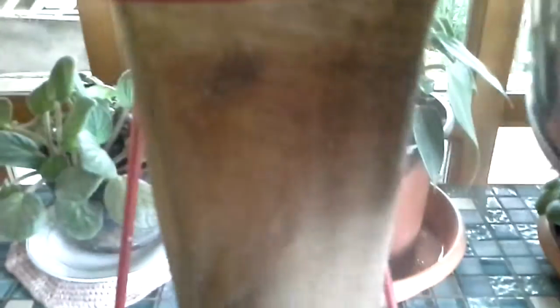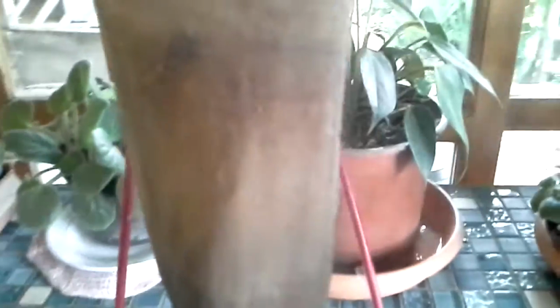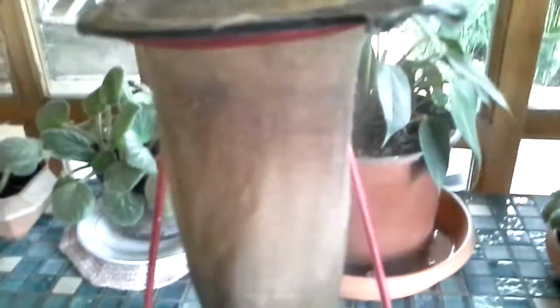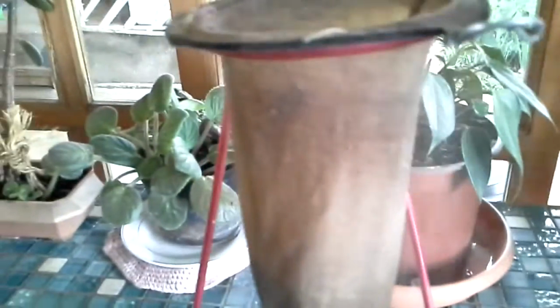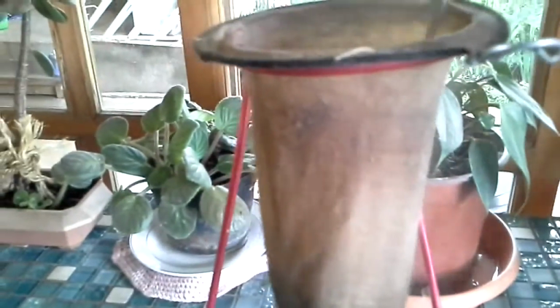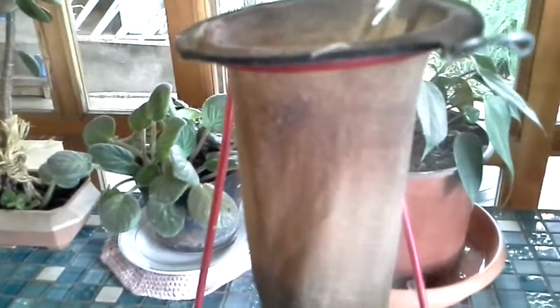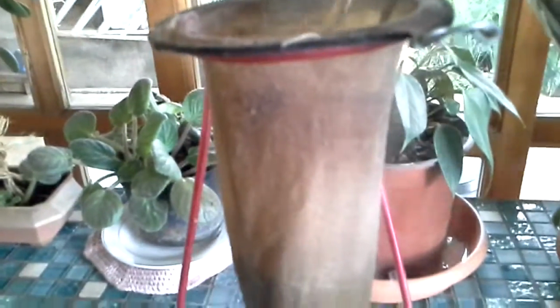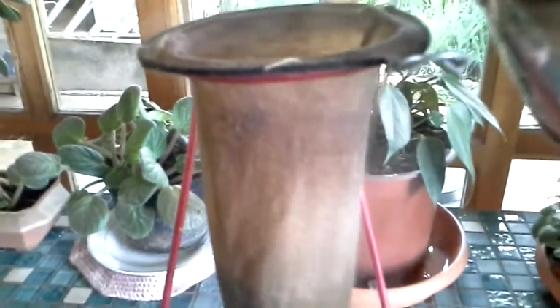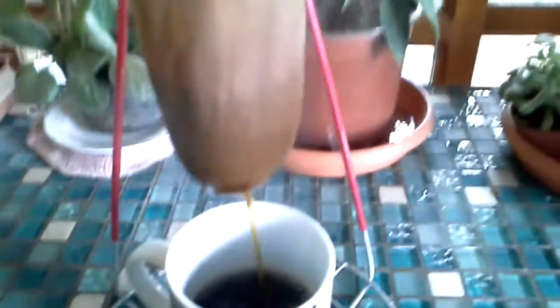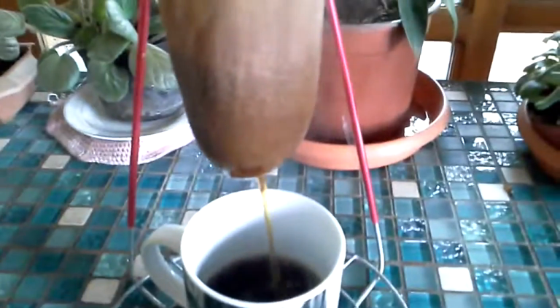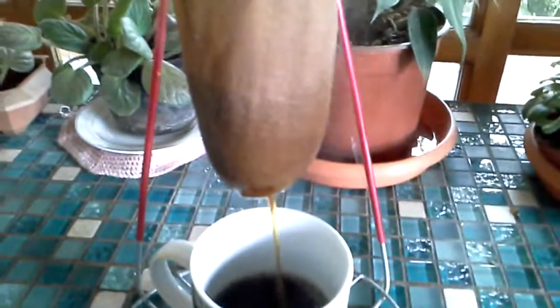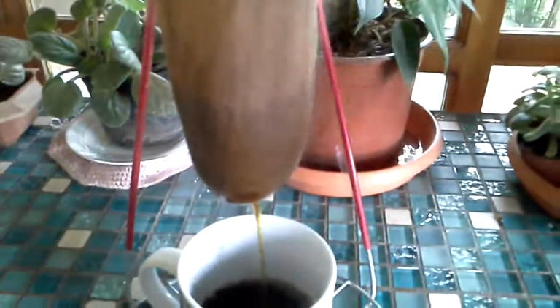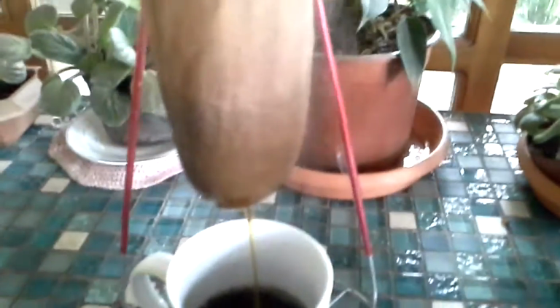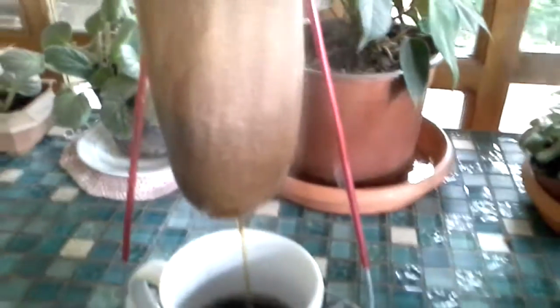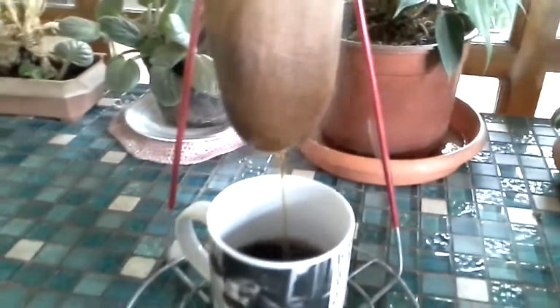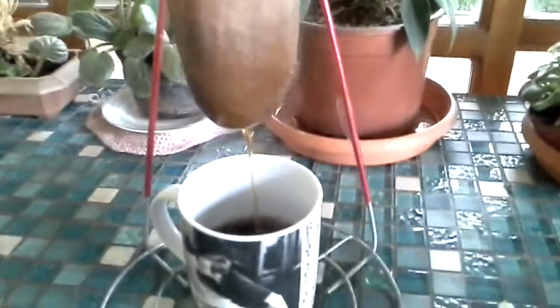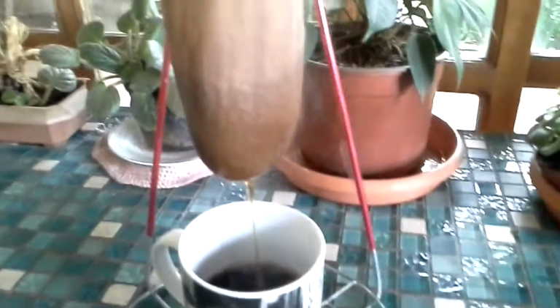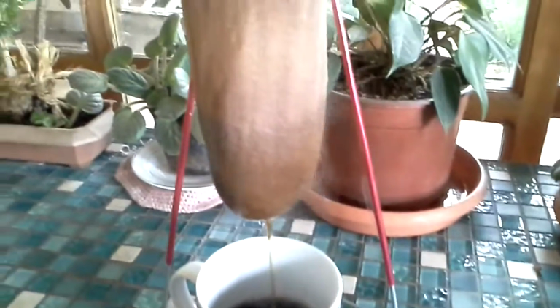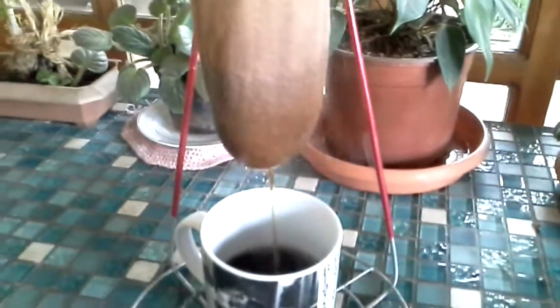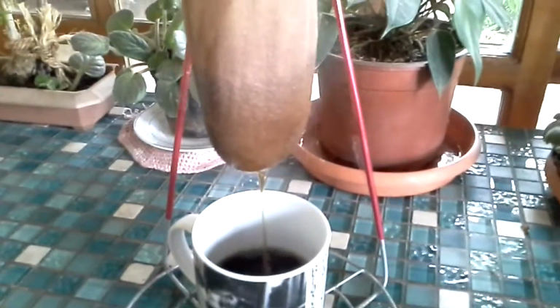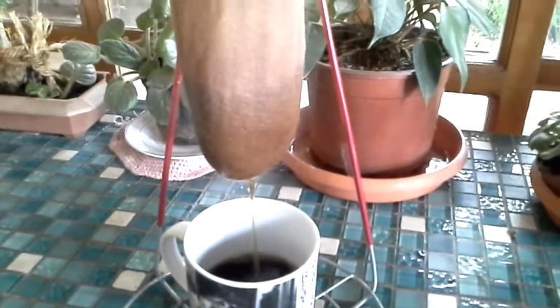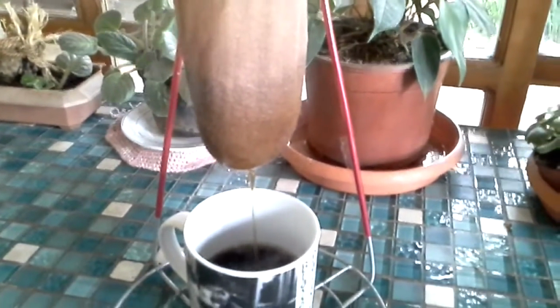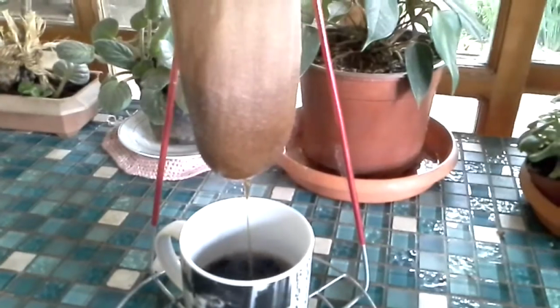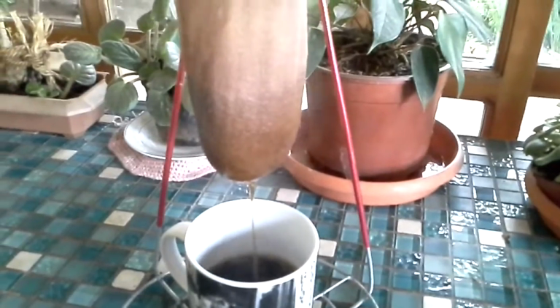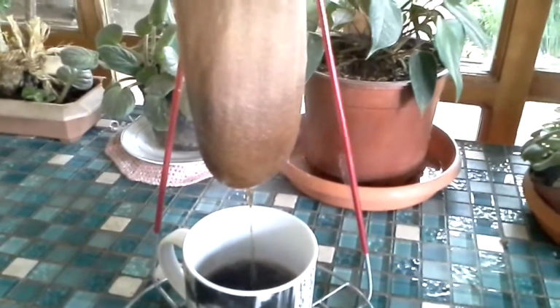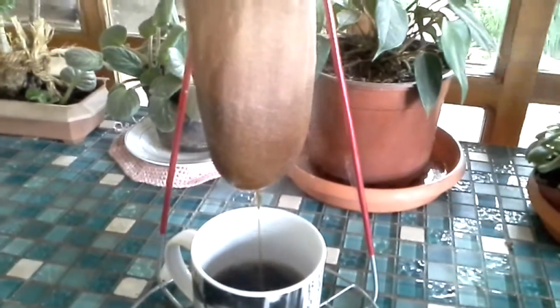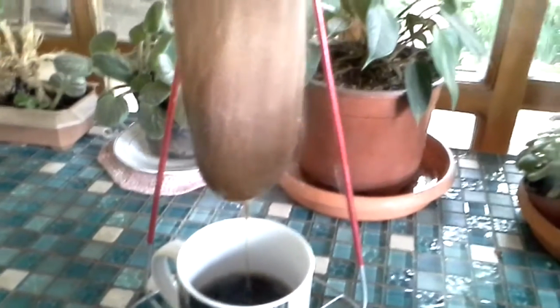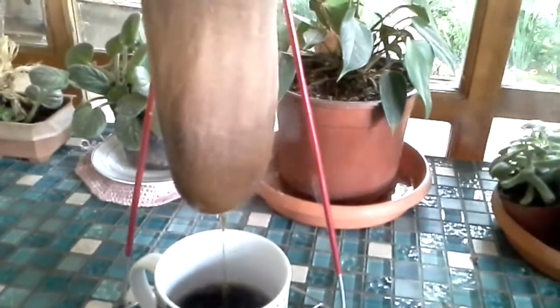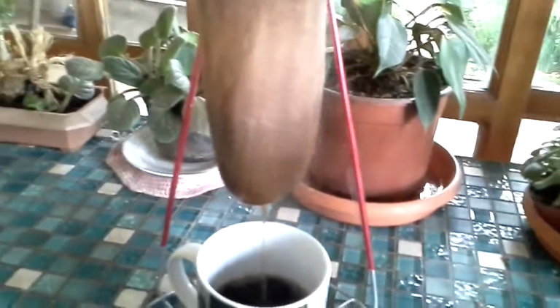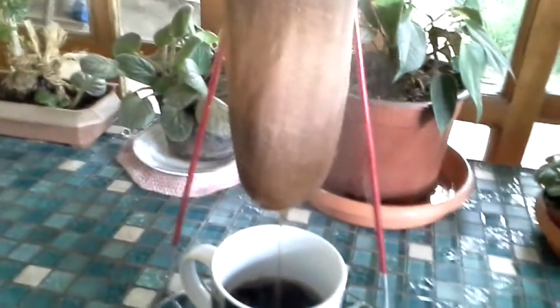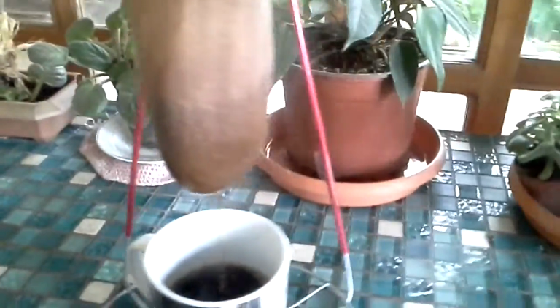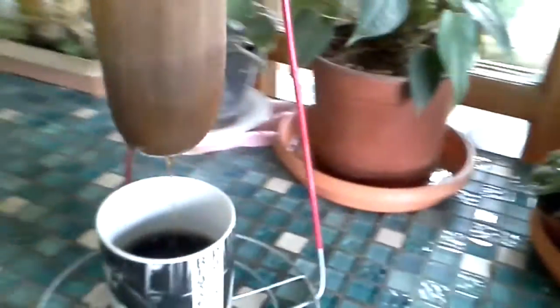We've found that with the espresso grind of Nicaraguan coffee that we brought with us, we can actually get two cups of coffee from one little scoop. So I'll make this cup, close my kettle, and put it back on the stove.